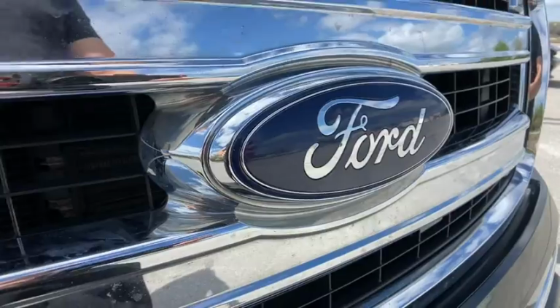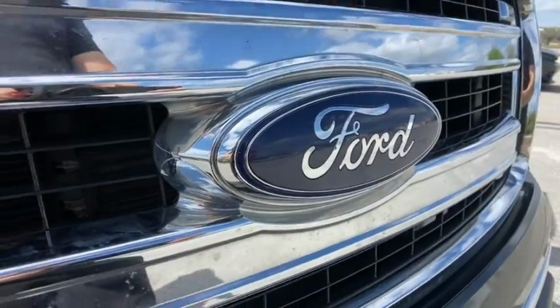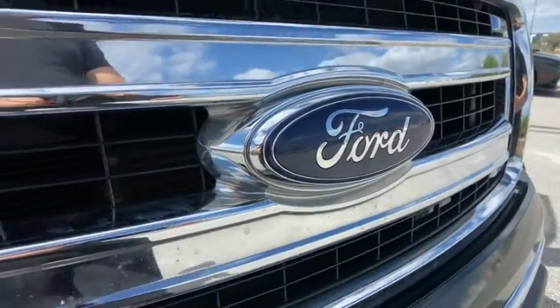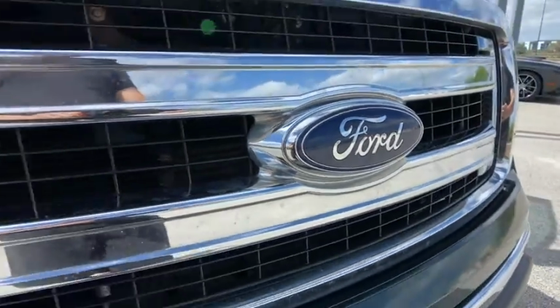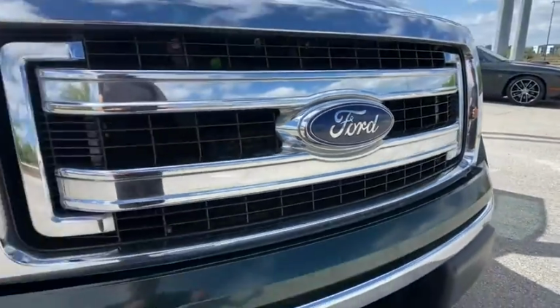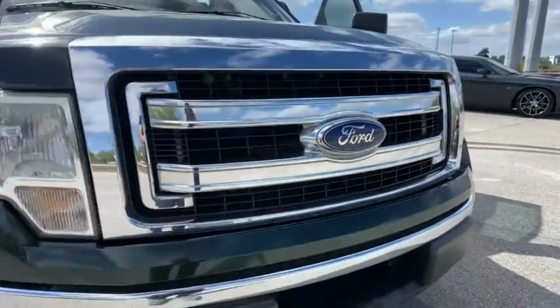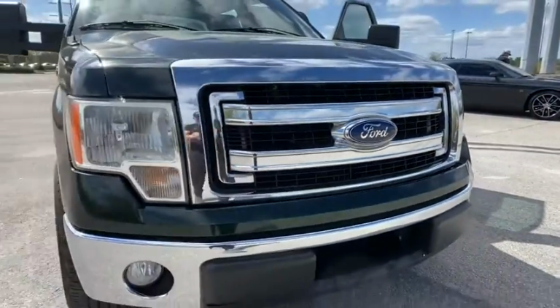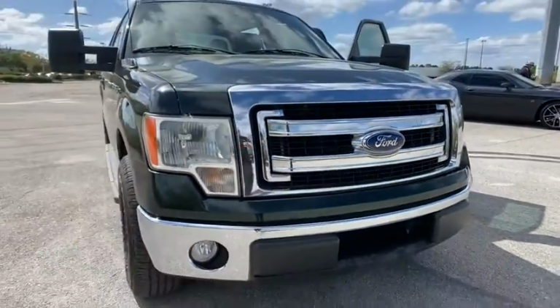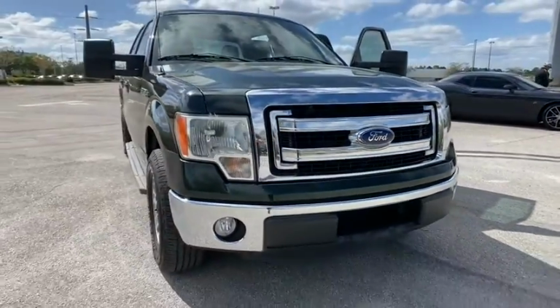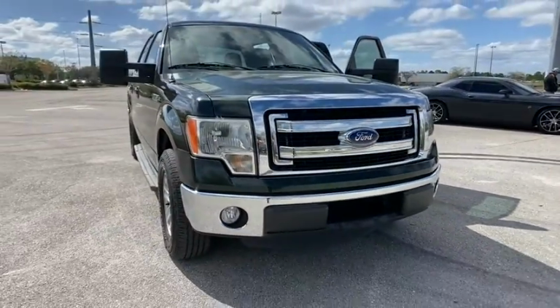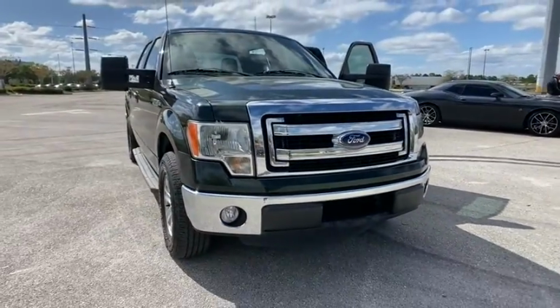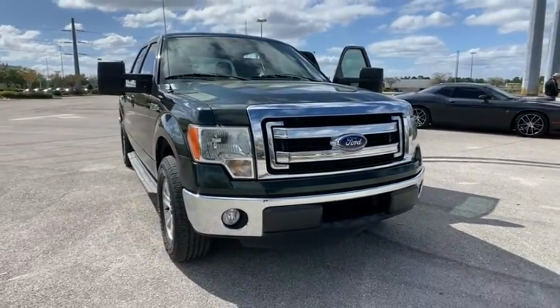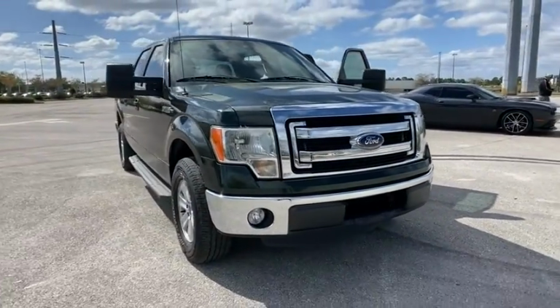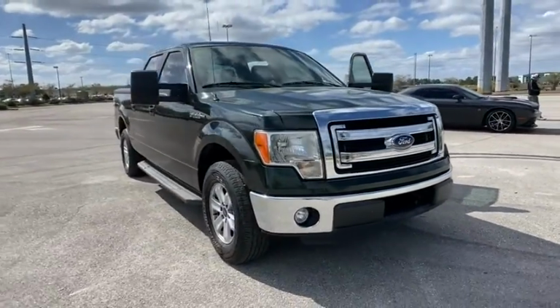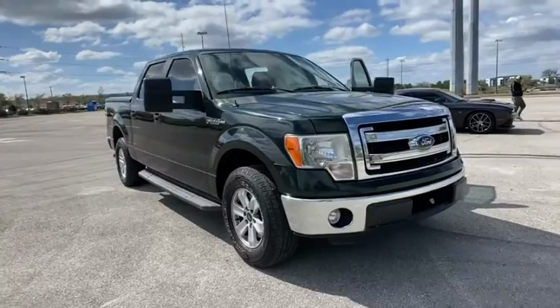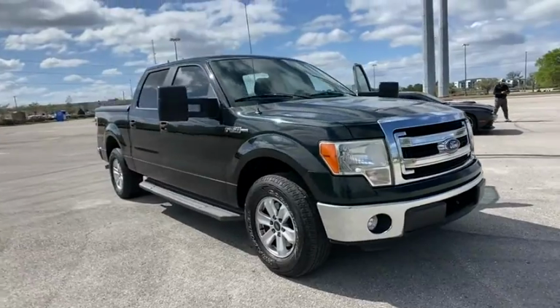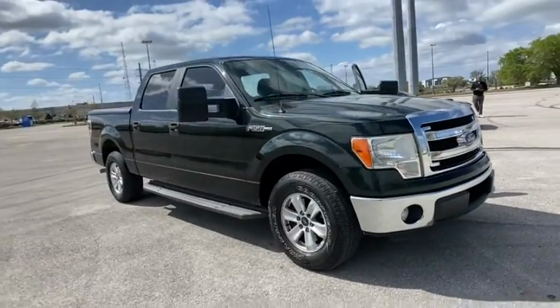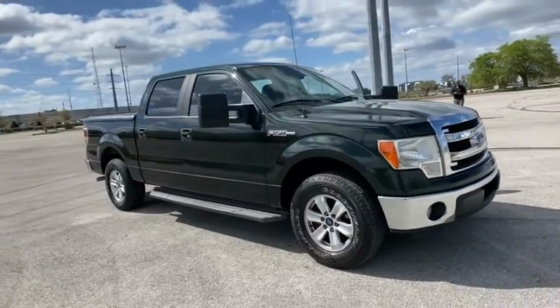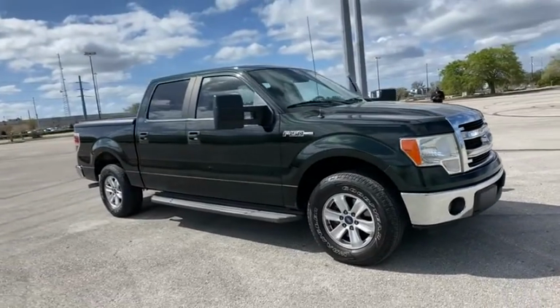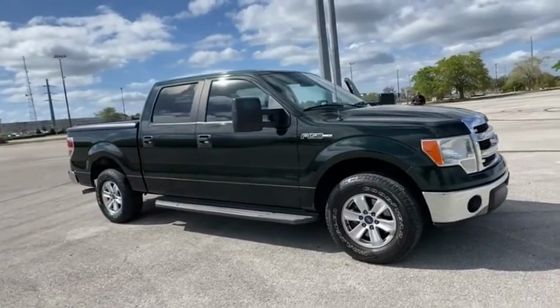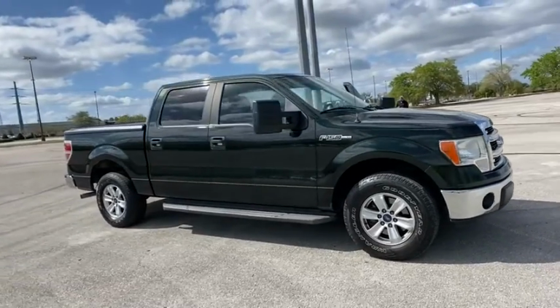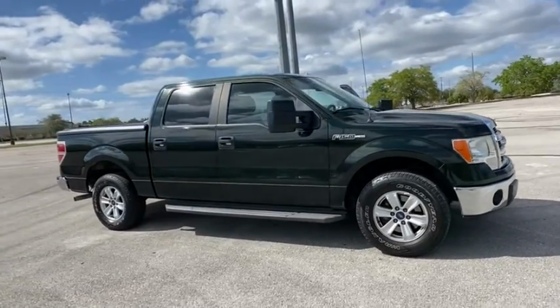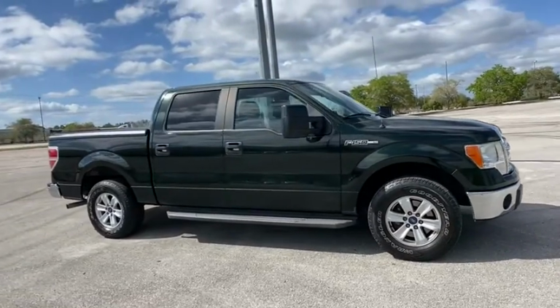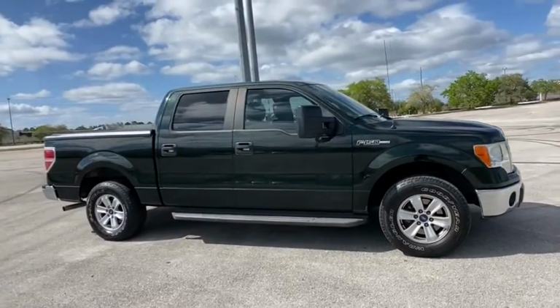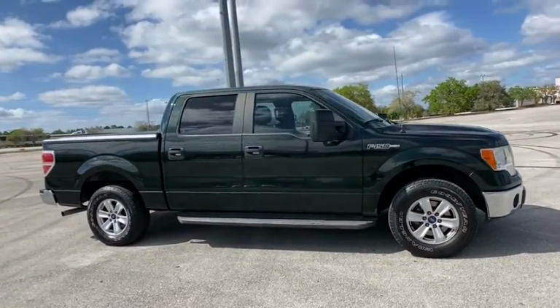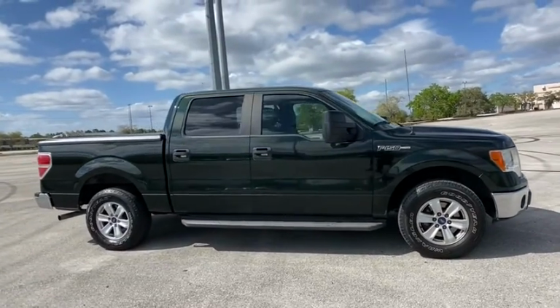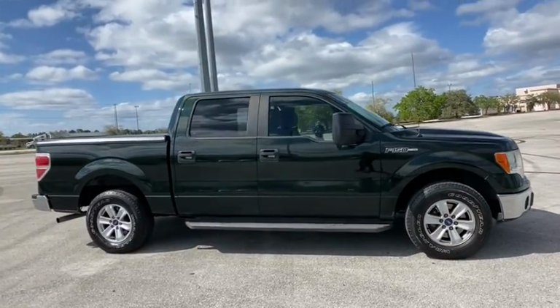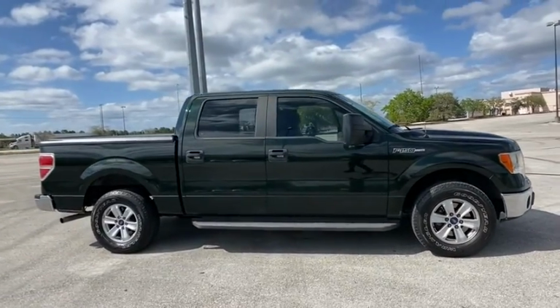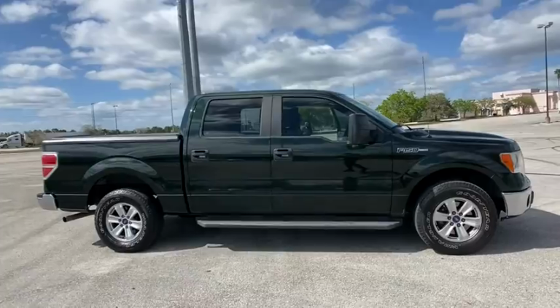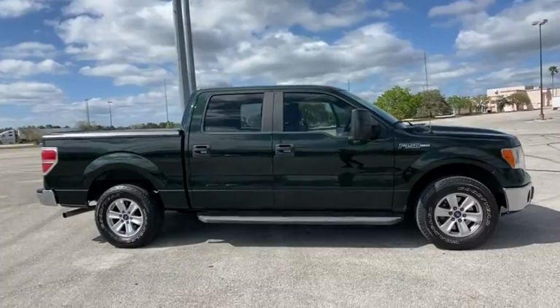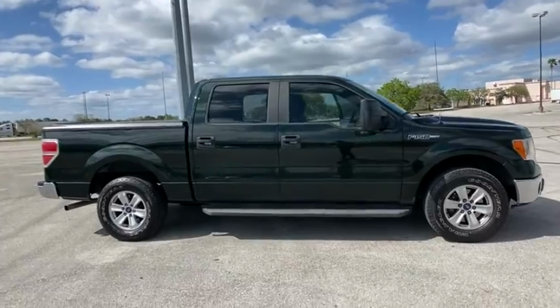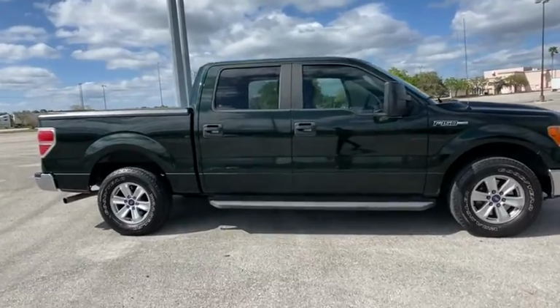We are pleased to show you the 2014 Ford F-150. A Ford F-150 knows how to handle any situation. It's built to follow orders. No whining.